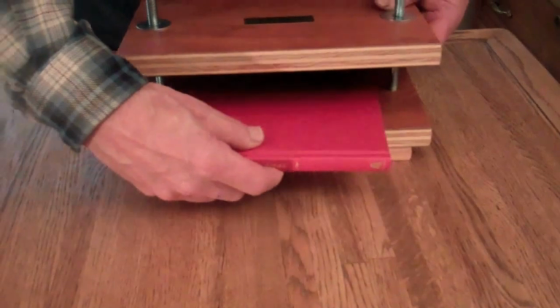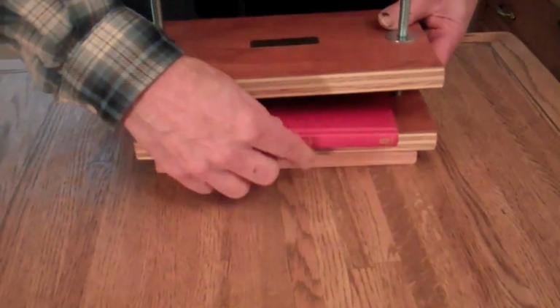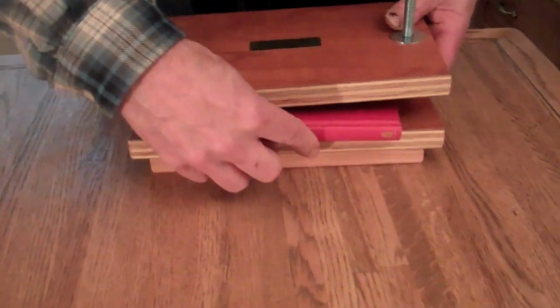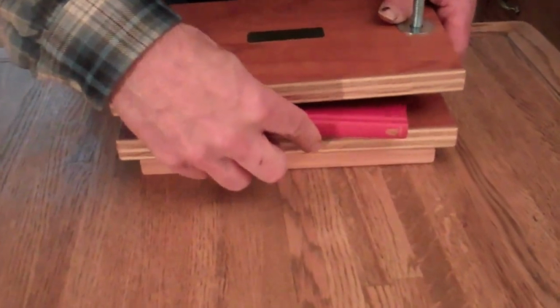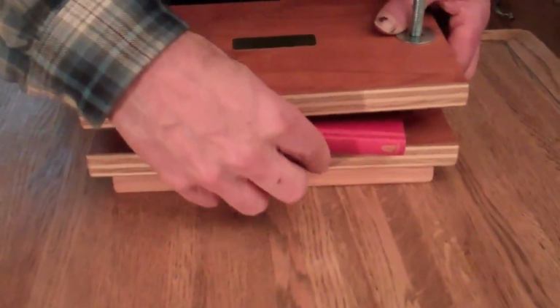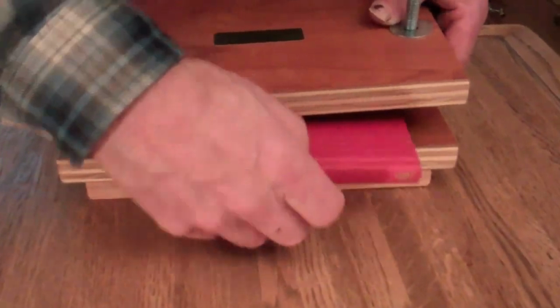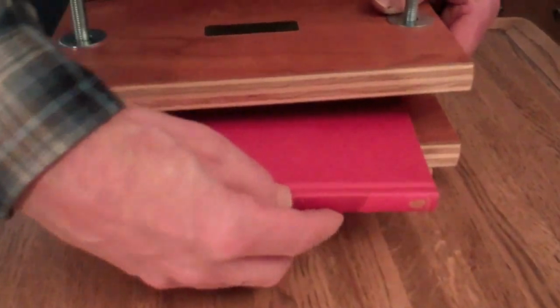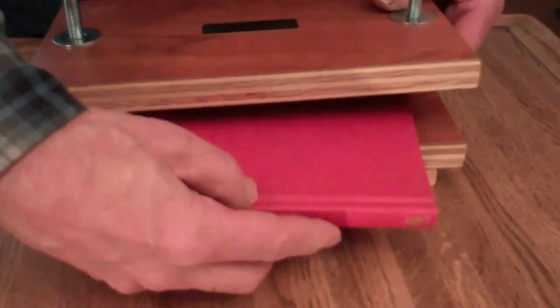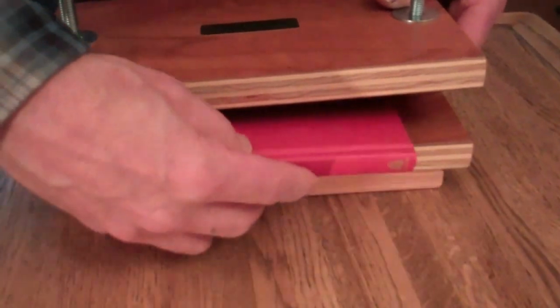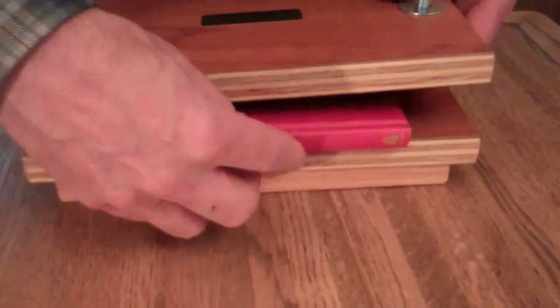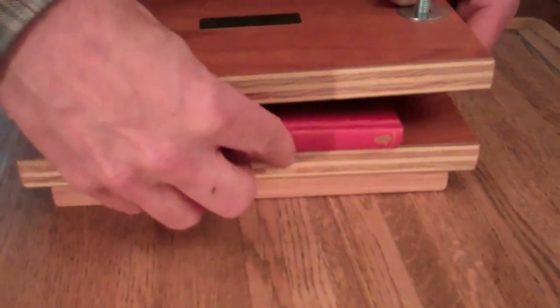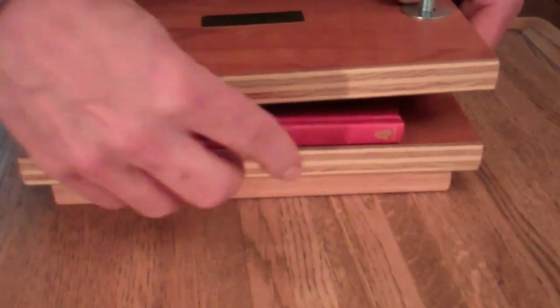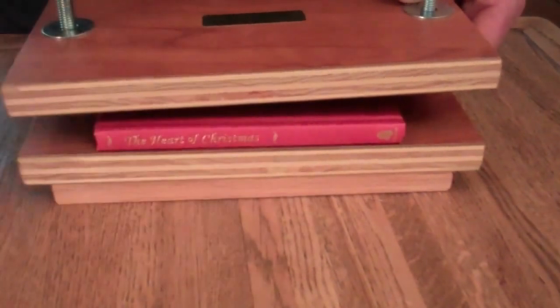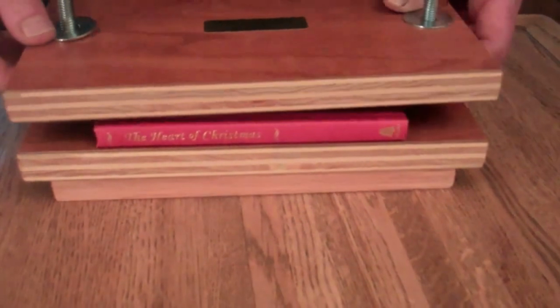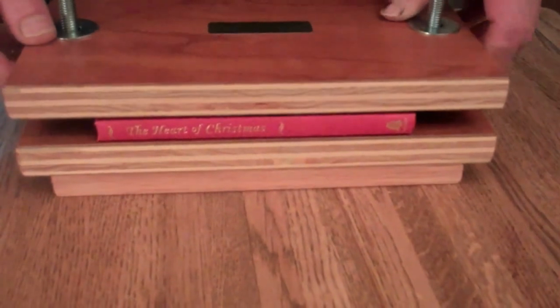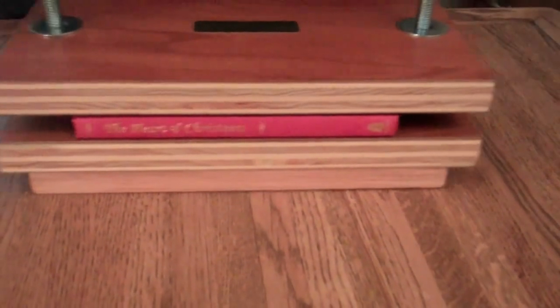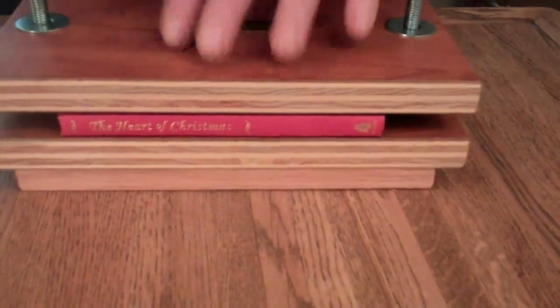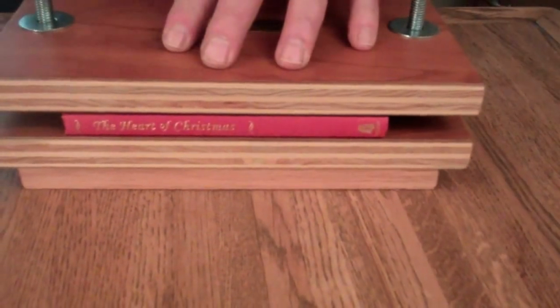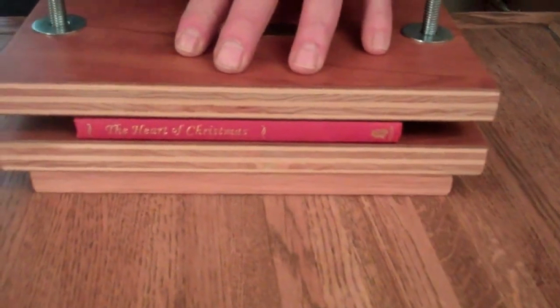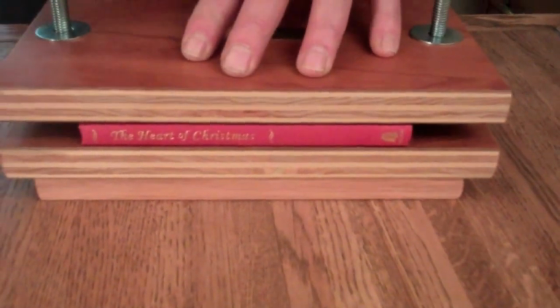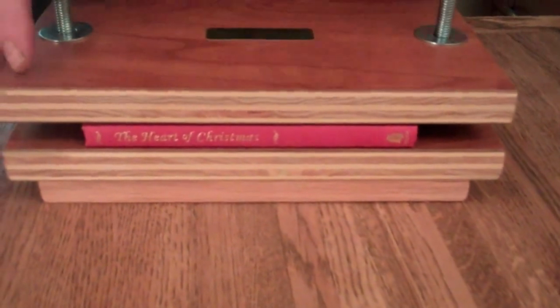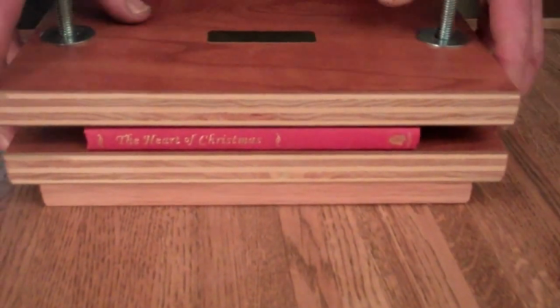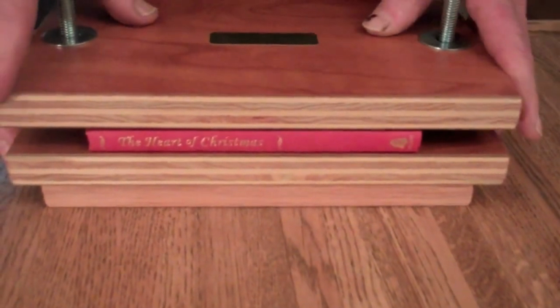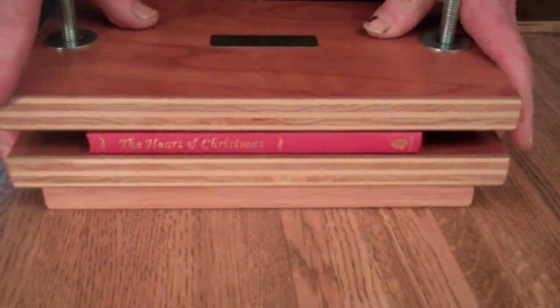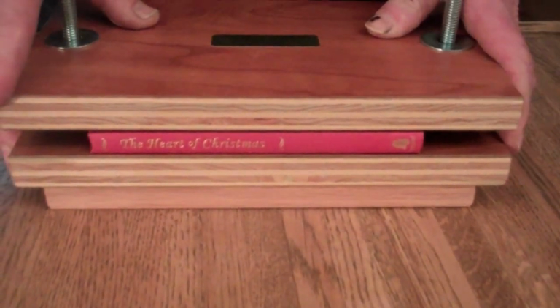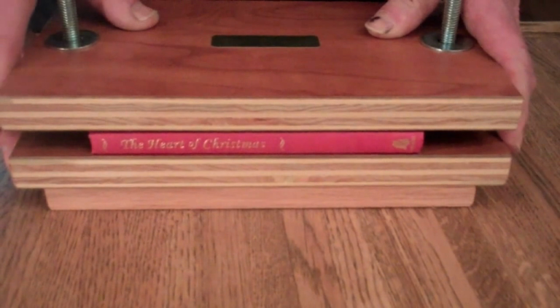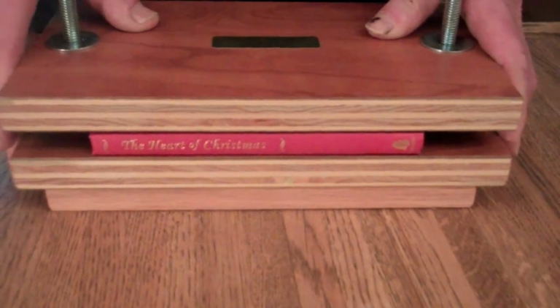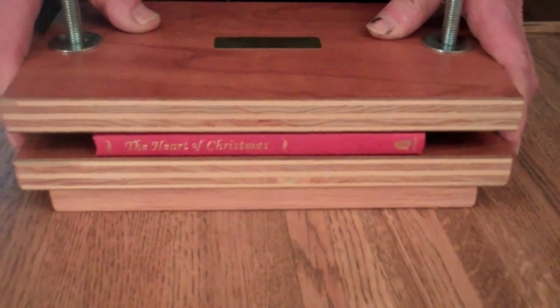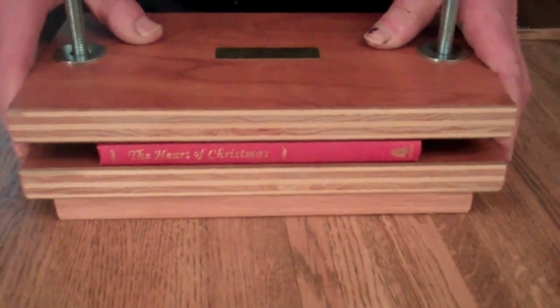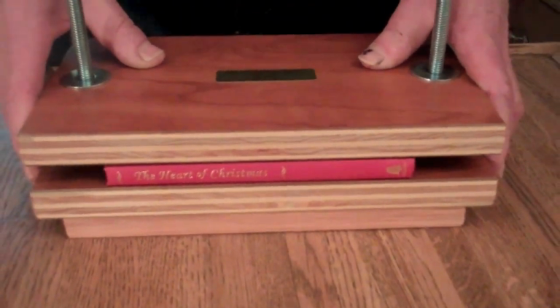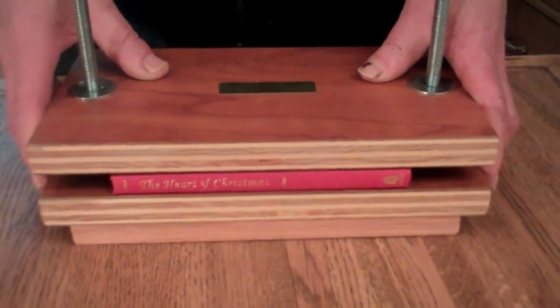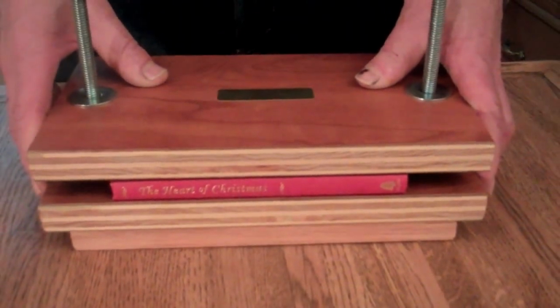These are made for miniature books. This isn't really classed as a miniature book but you can get real small books in here. Put that in there, run the screws down, and your book is pressed. I'm Jim from AffordableBindingEquipment.com.